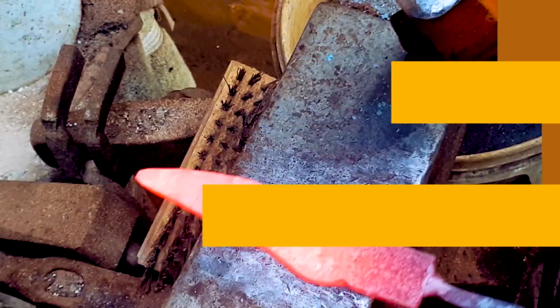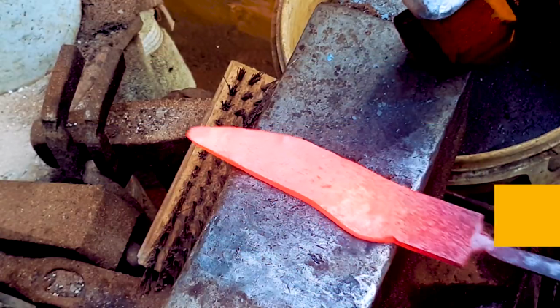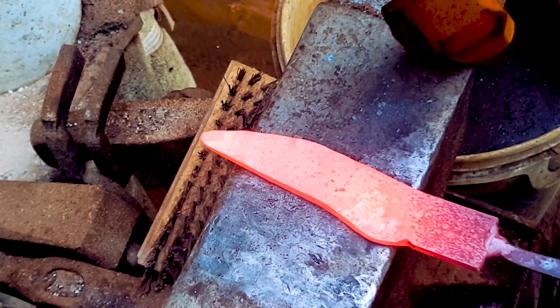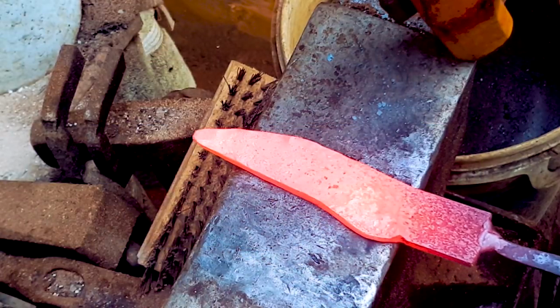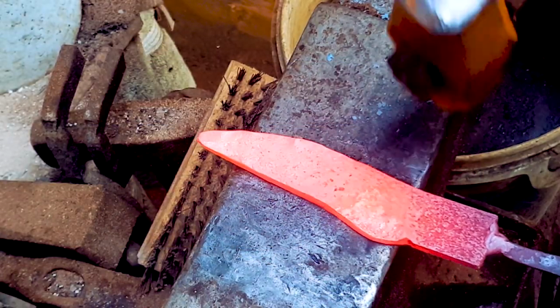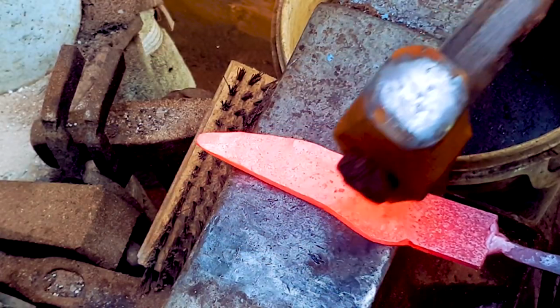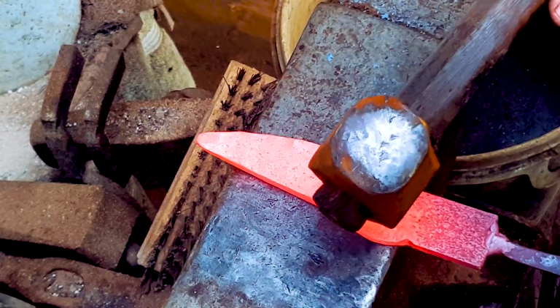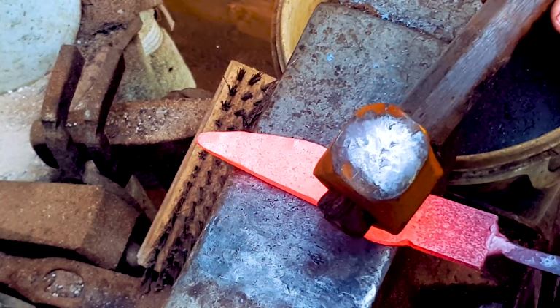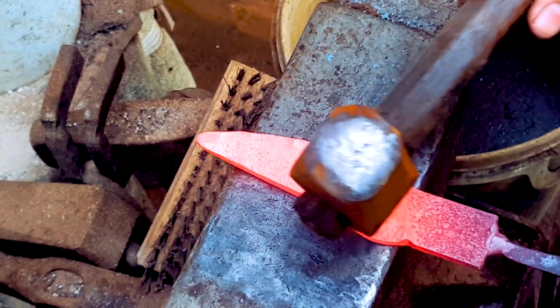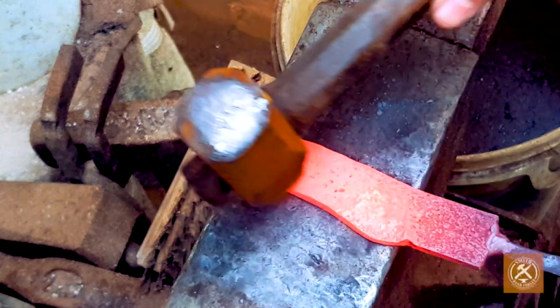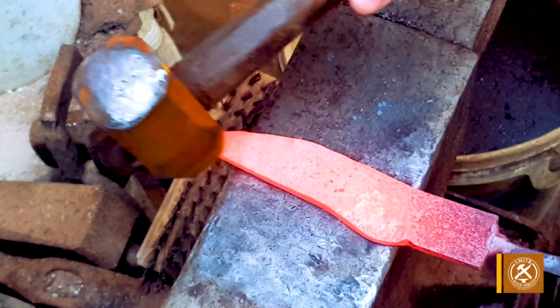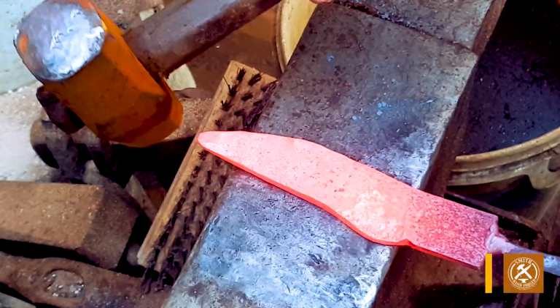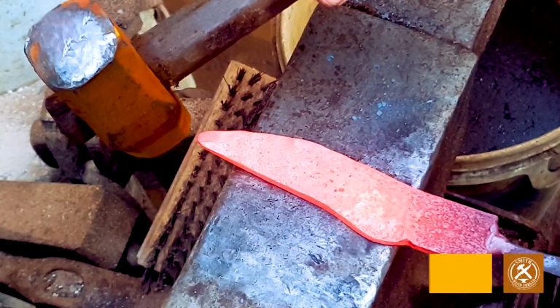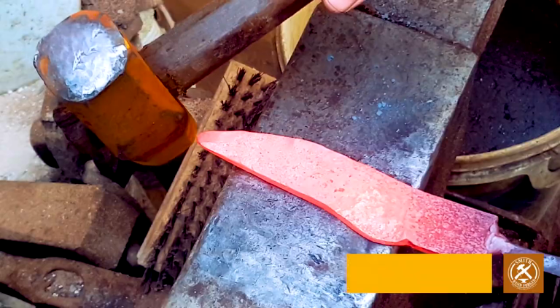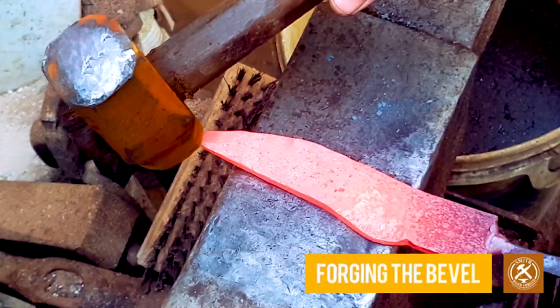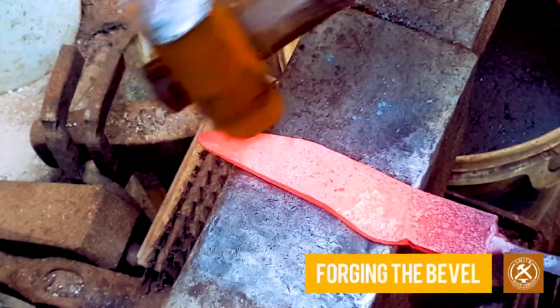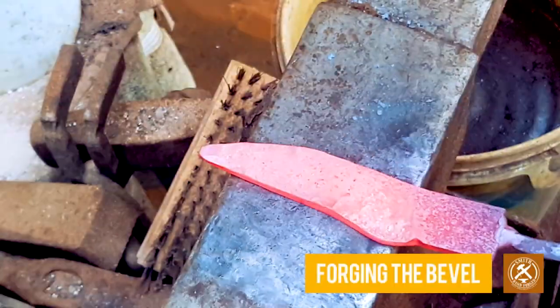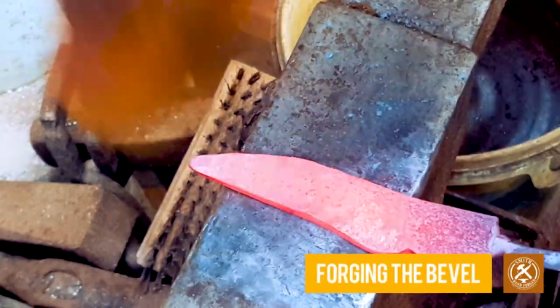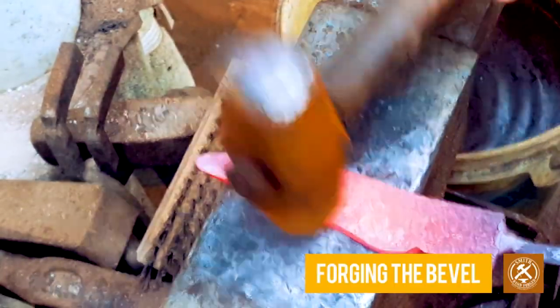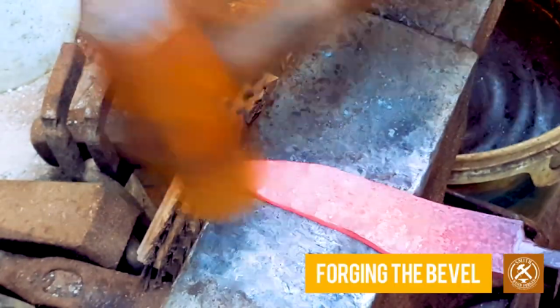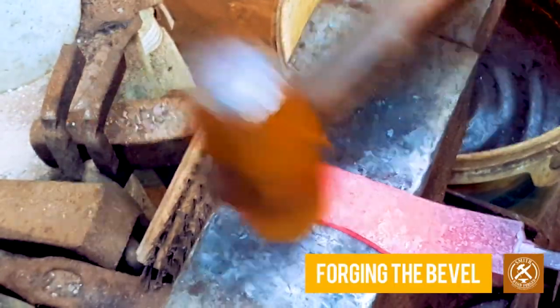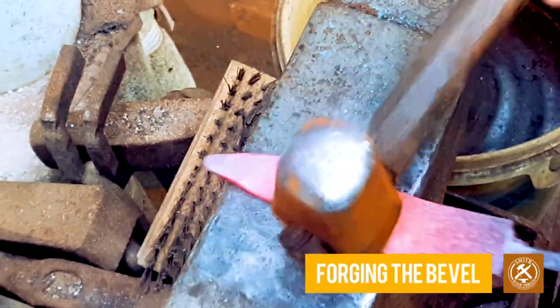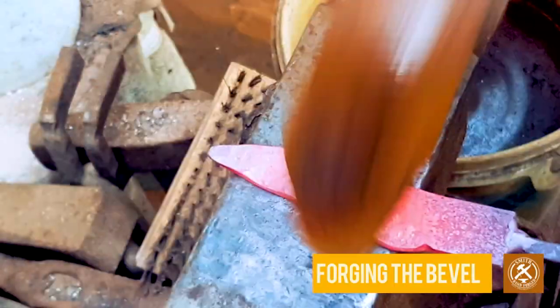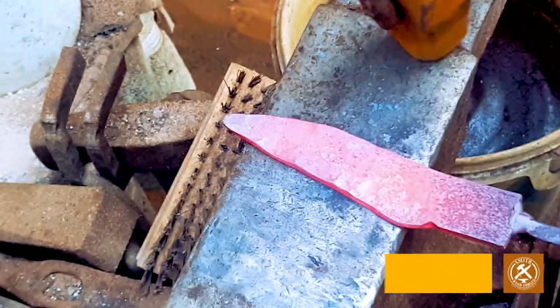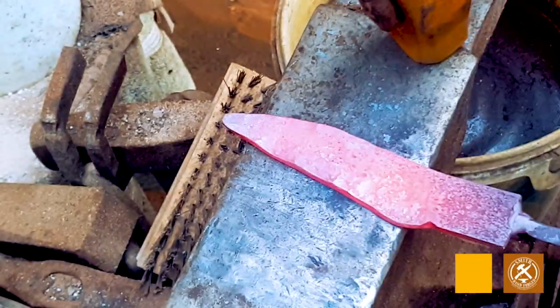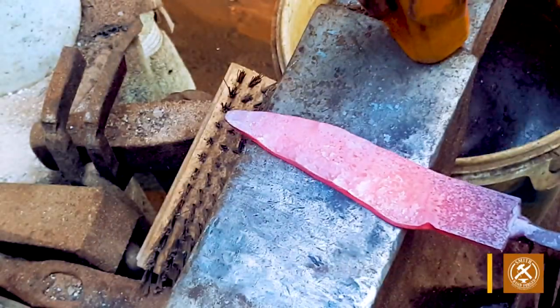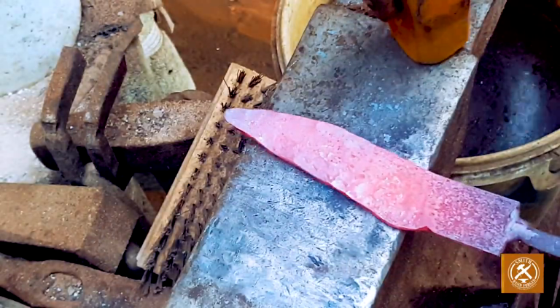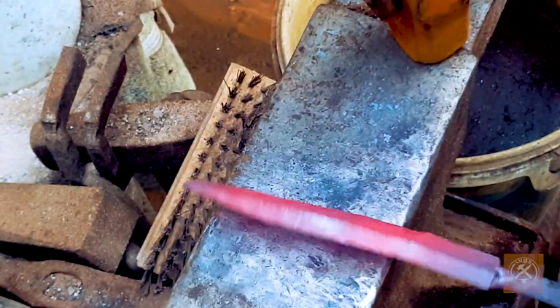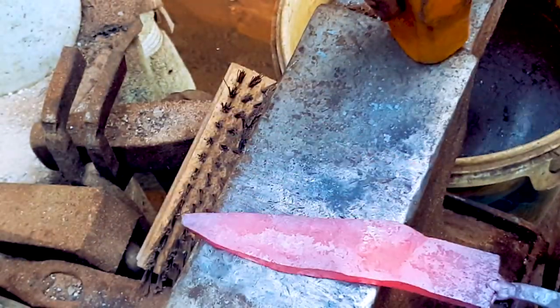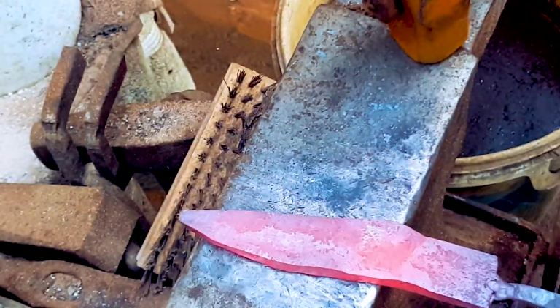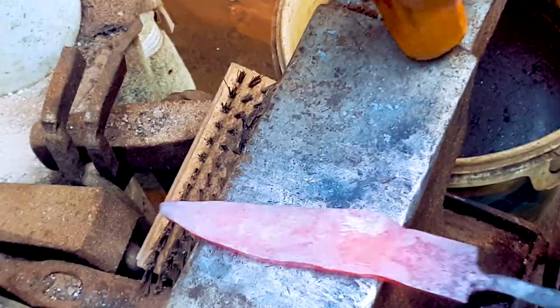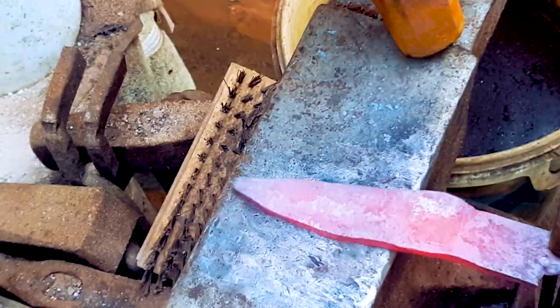I'm now going to forge the bevels out, starting with the heel and working my way up to the tip. Symmetry is important — turn it over.